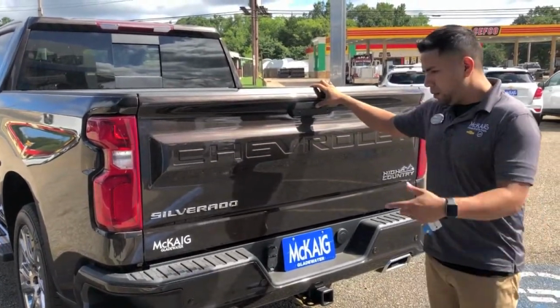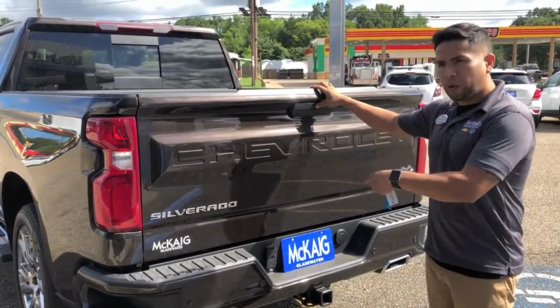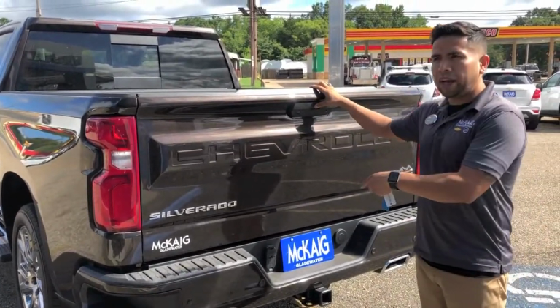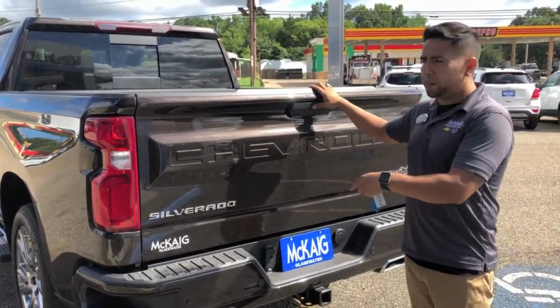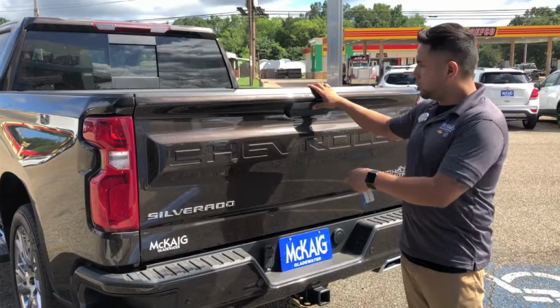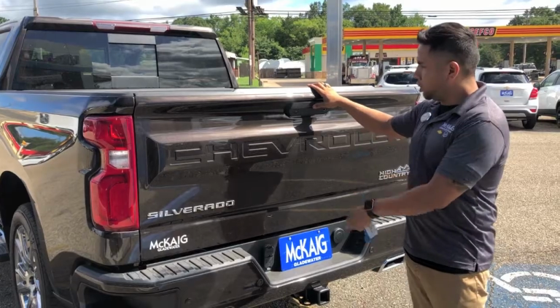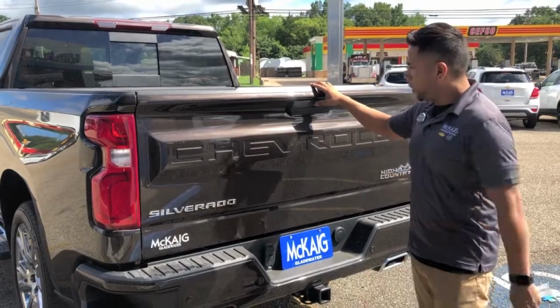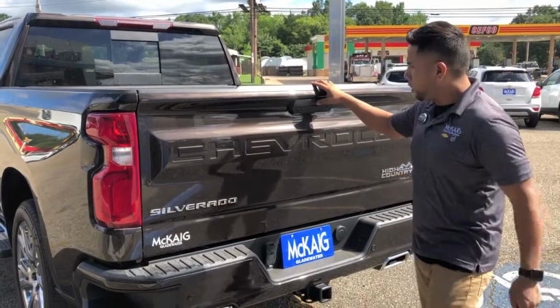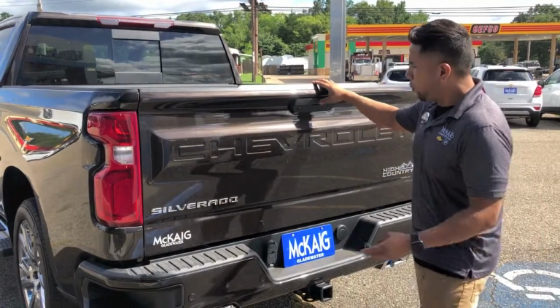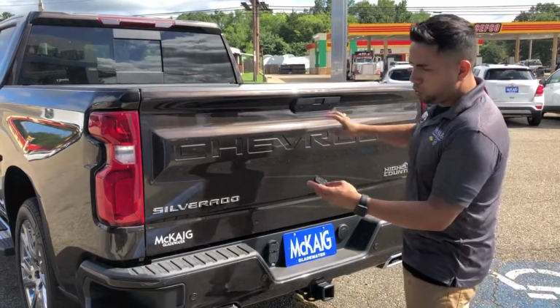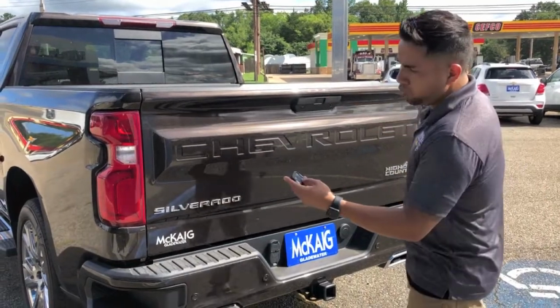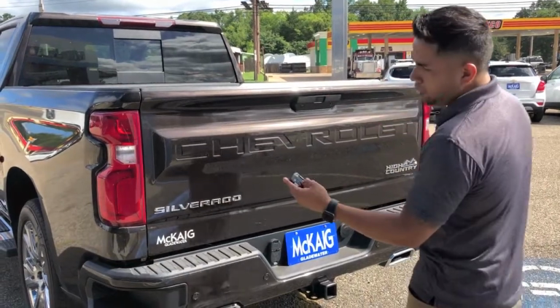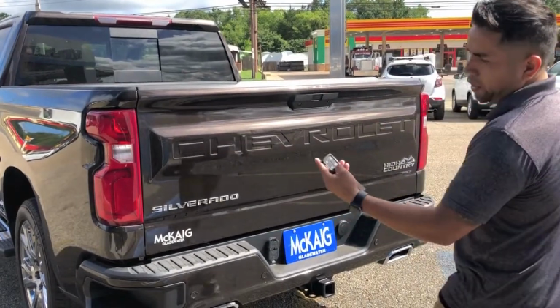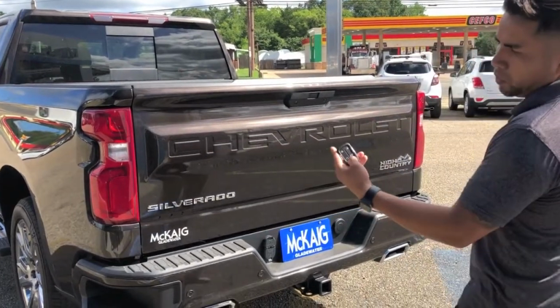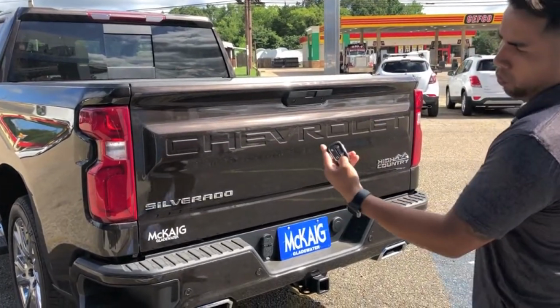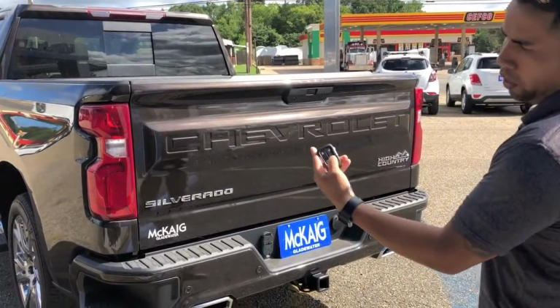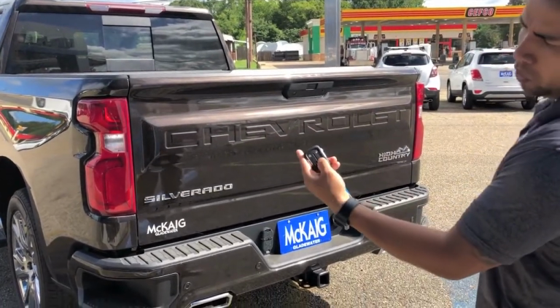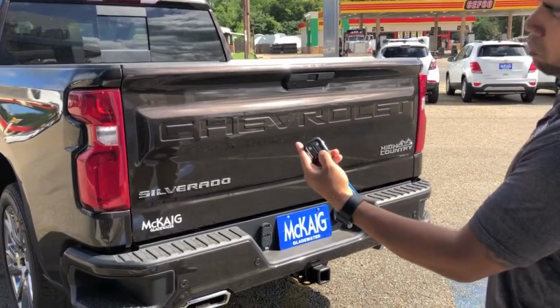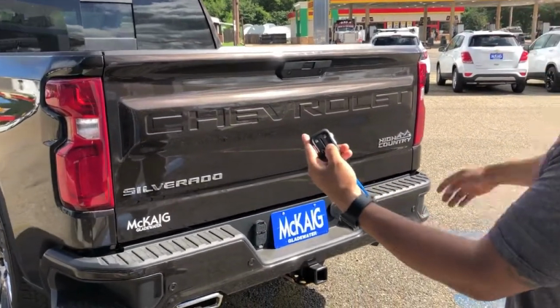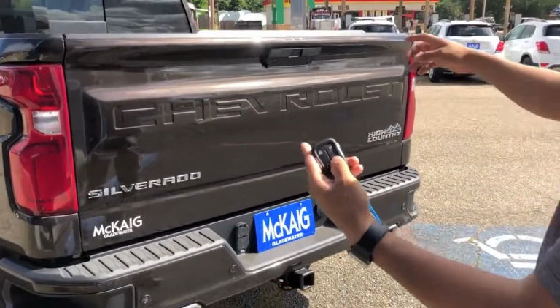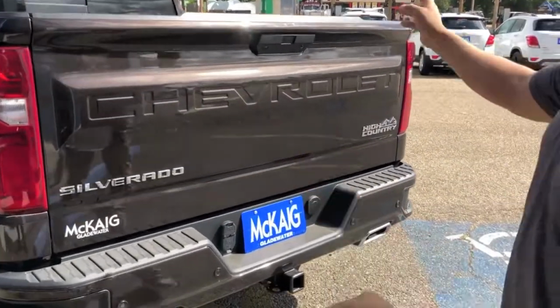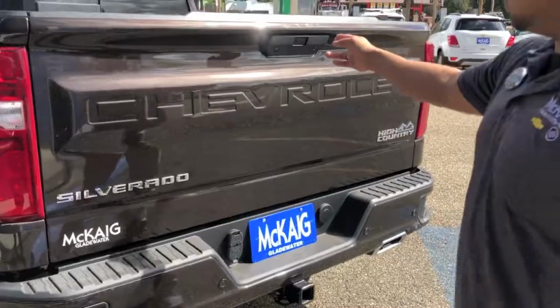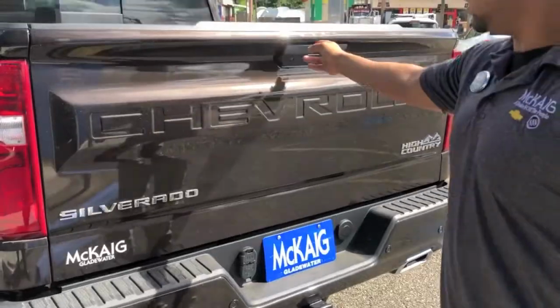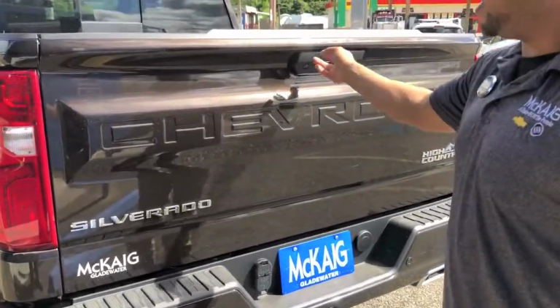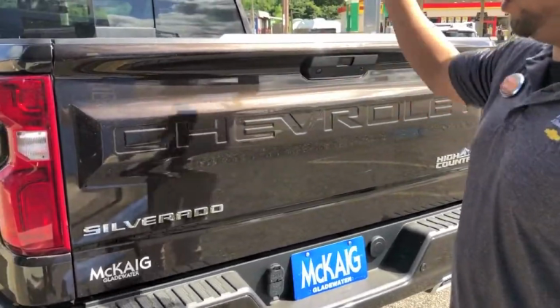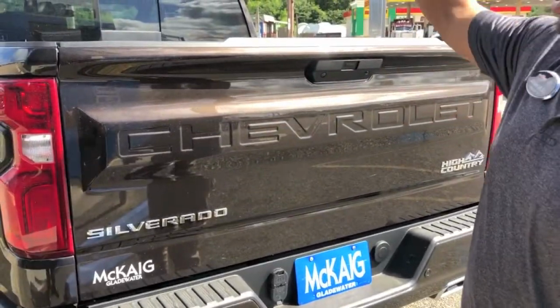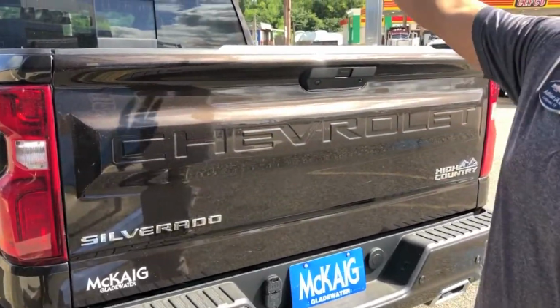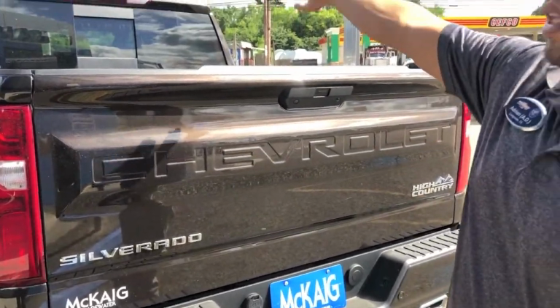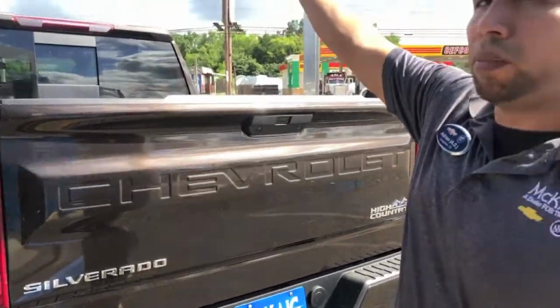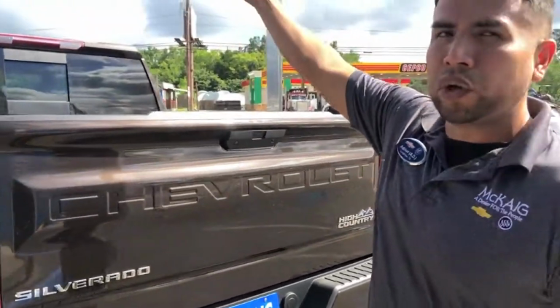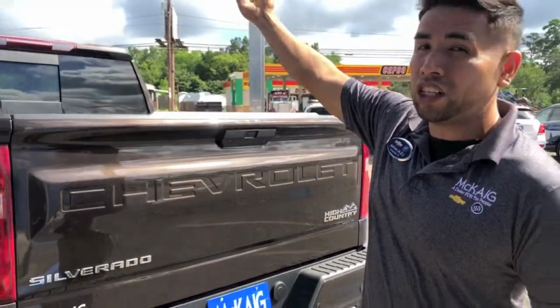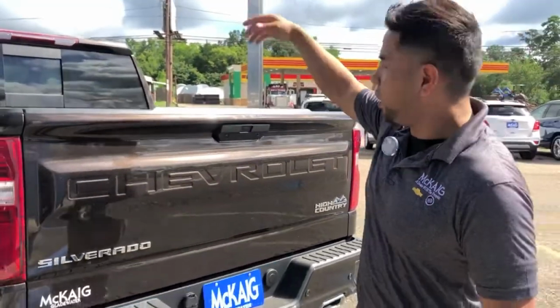On your high-end vehicles like this one, we added a couple ways you can drop your tailgate. One, you can do the remote. Two, you can do the keypad. Or you can do inside — there's a button you can actually press.